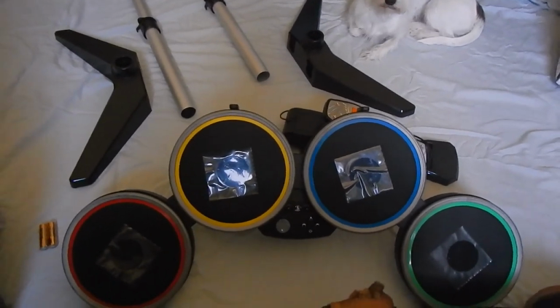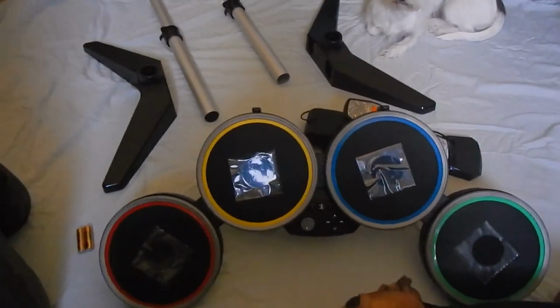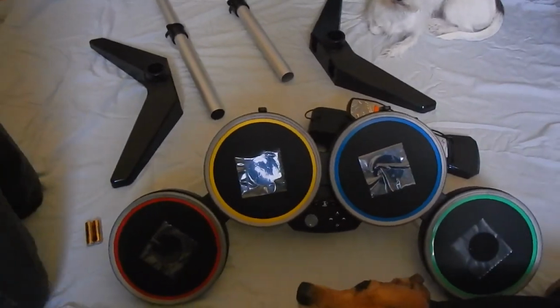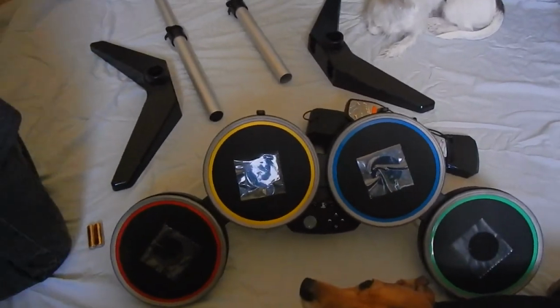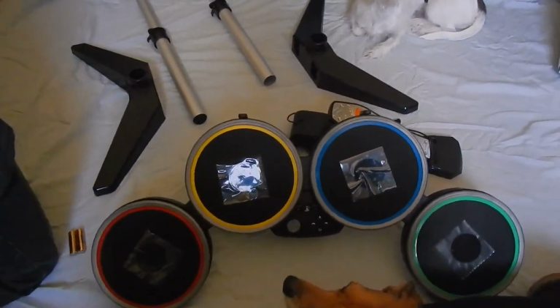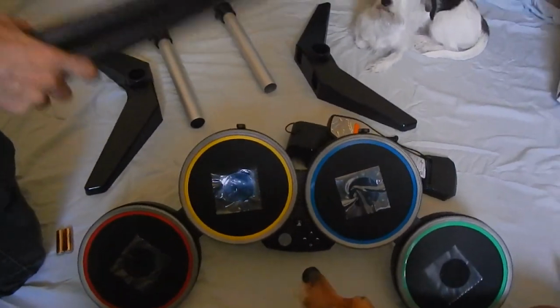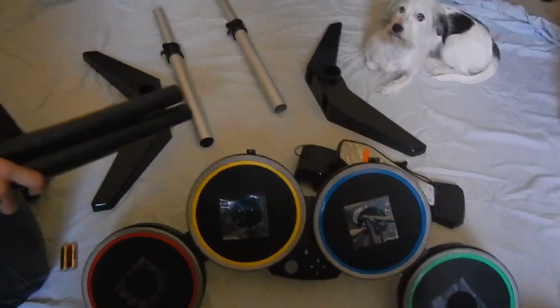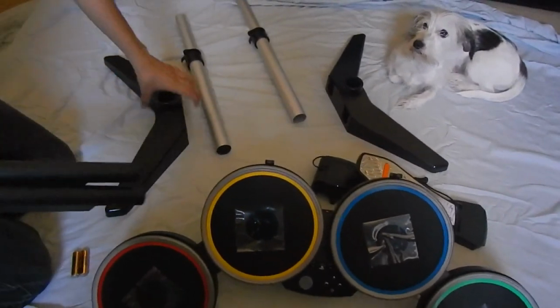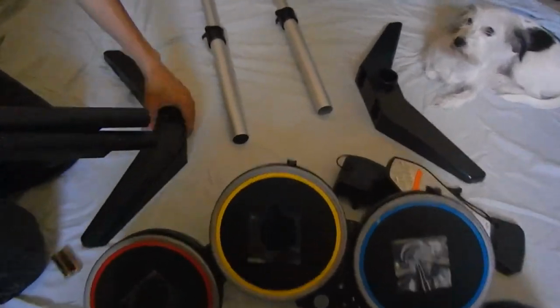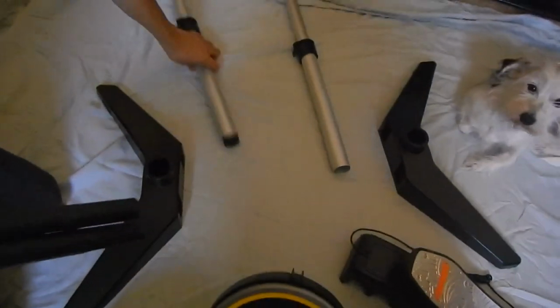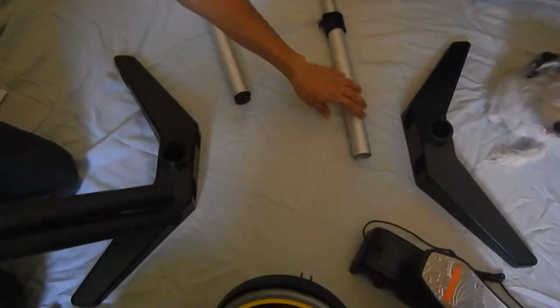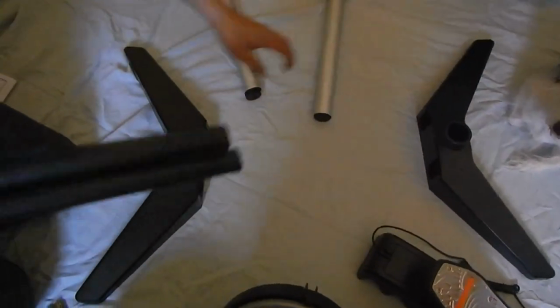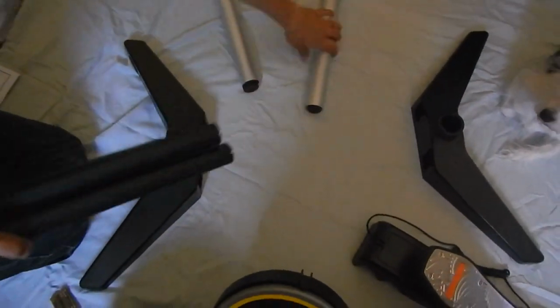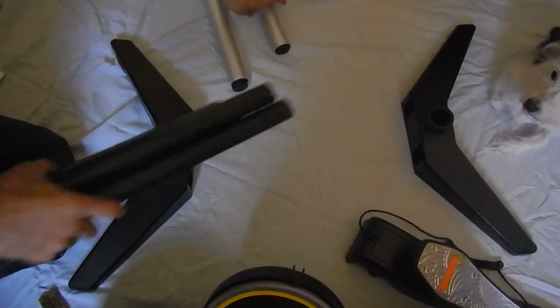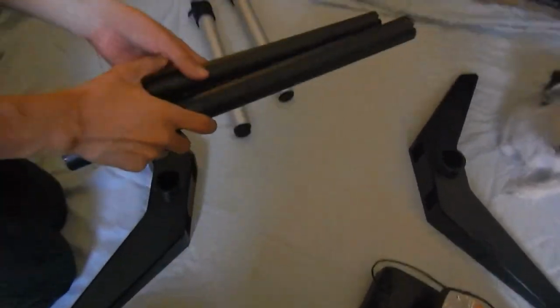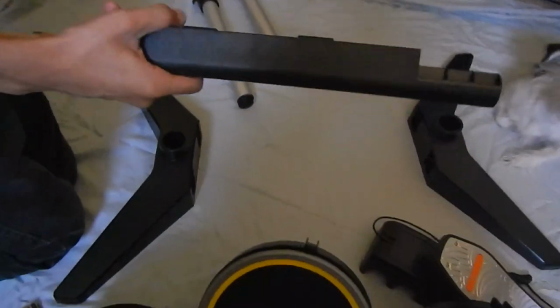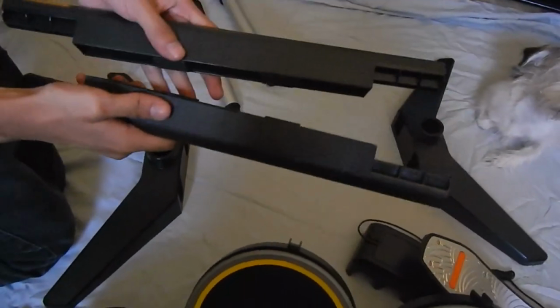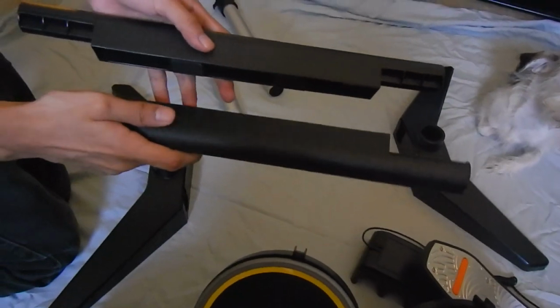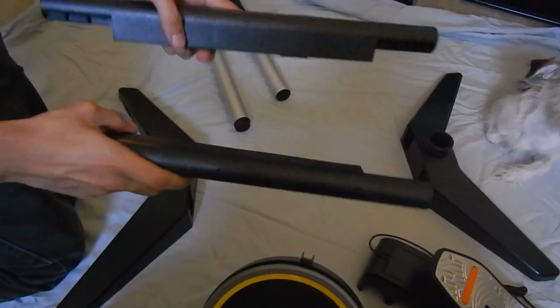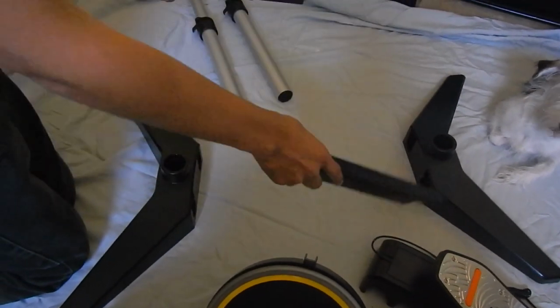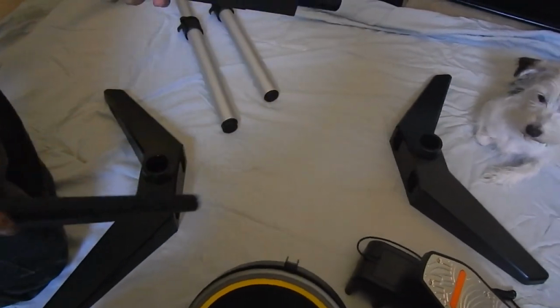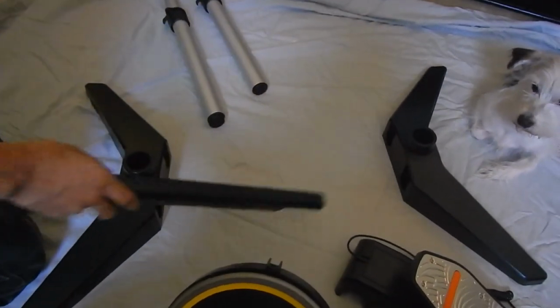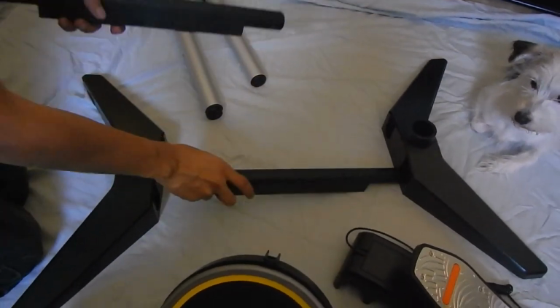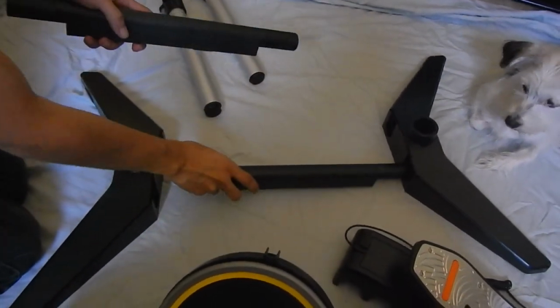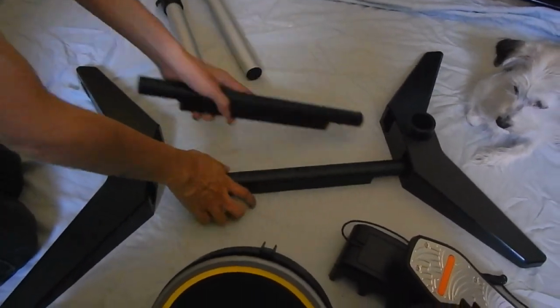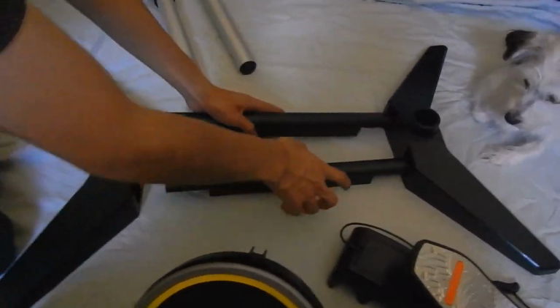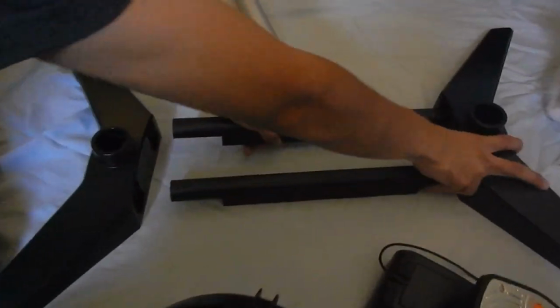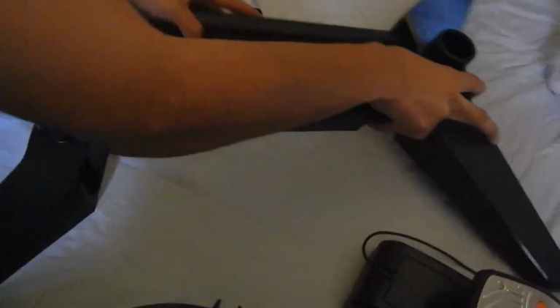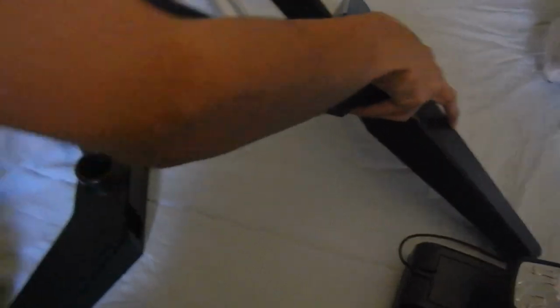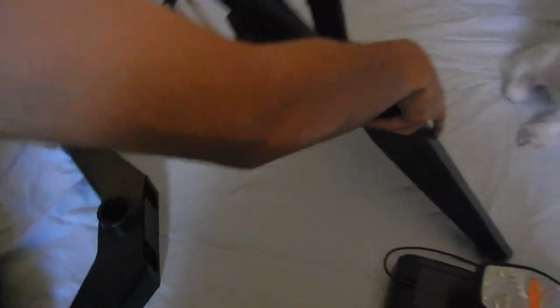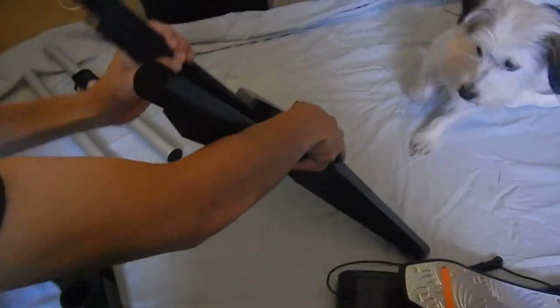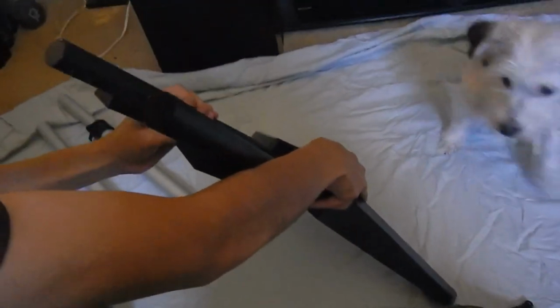Alright, we're back with the second video on how to assemble the drums. First, you've got these two parts right here, and the feet. There it goes. And connect it.